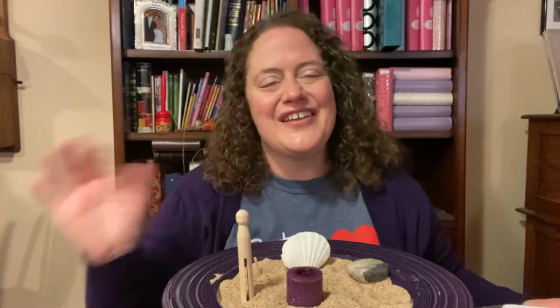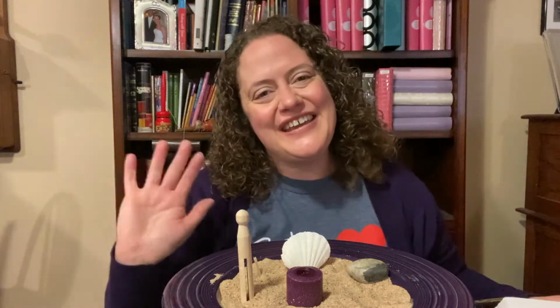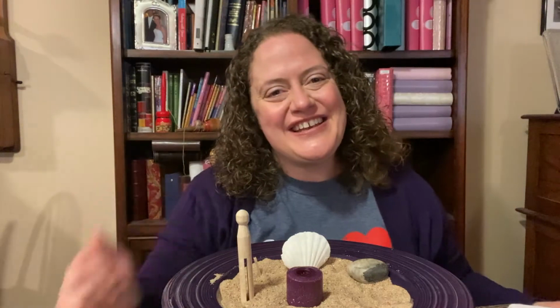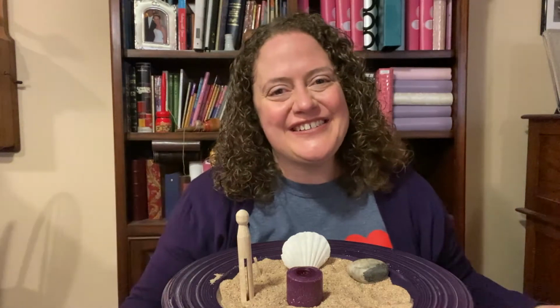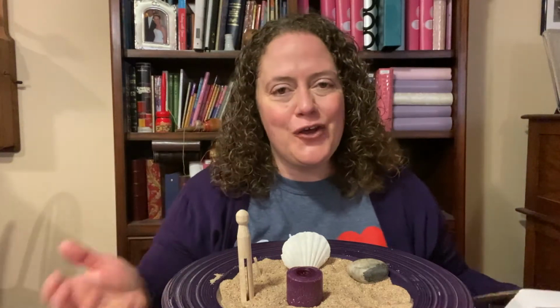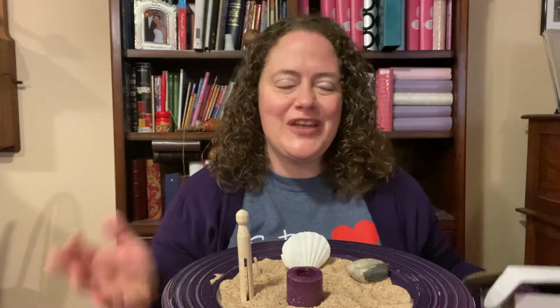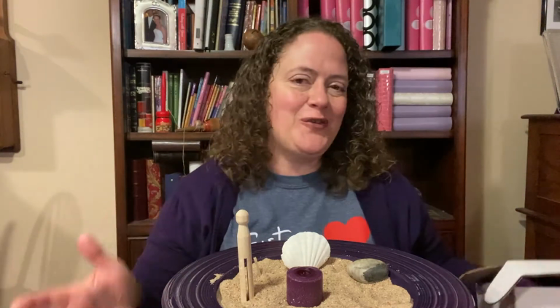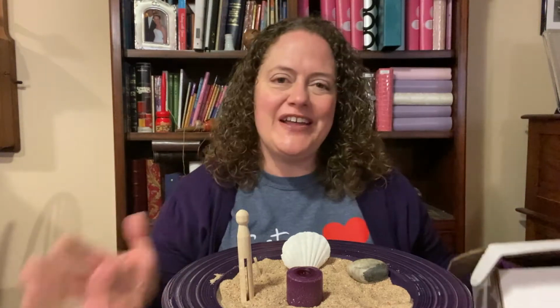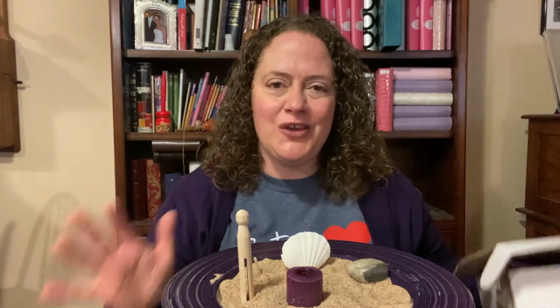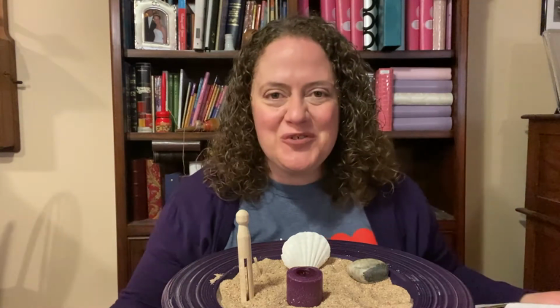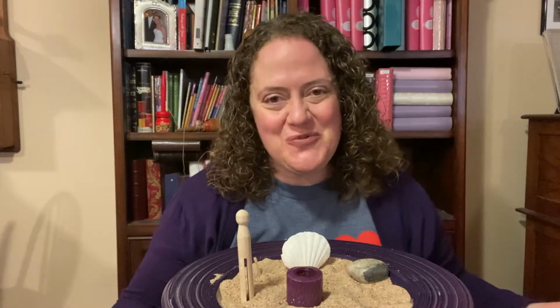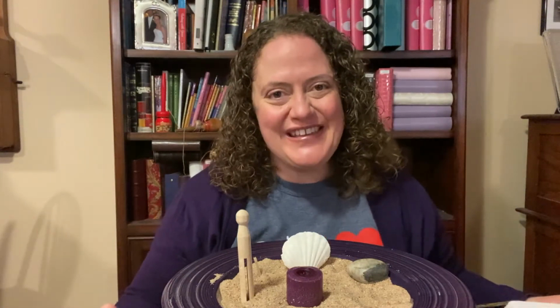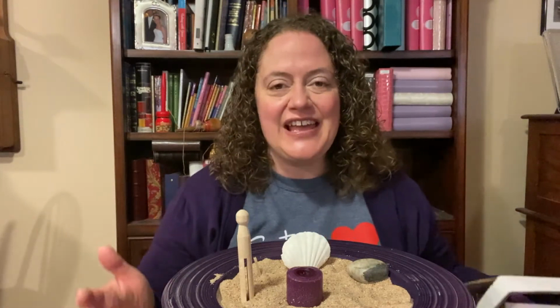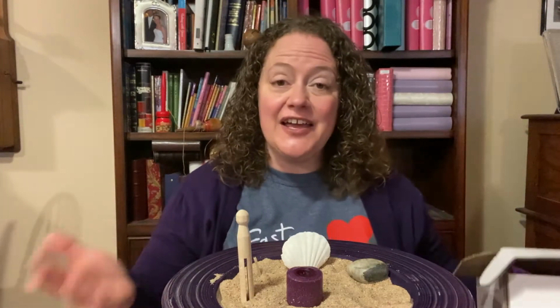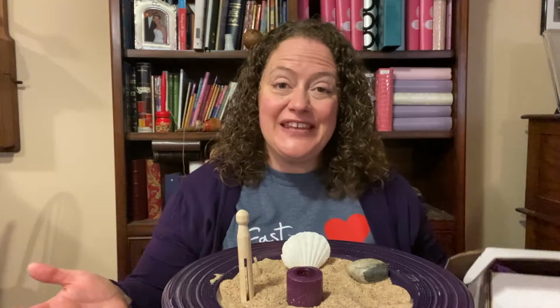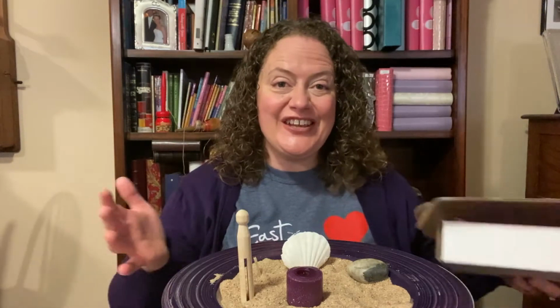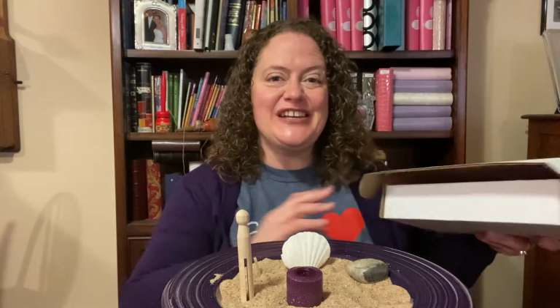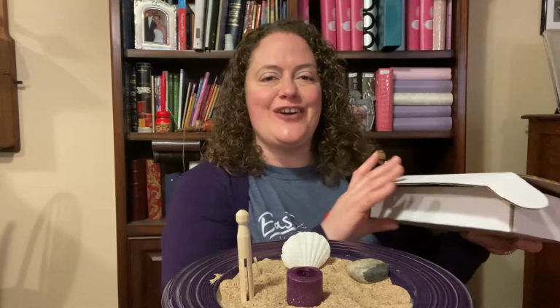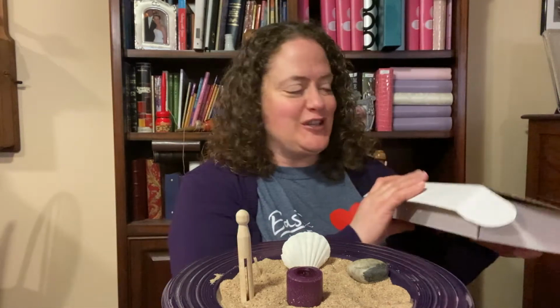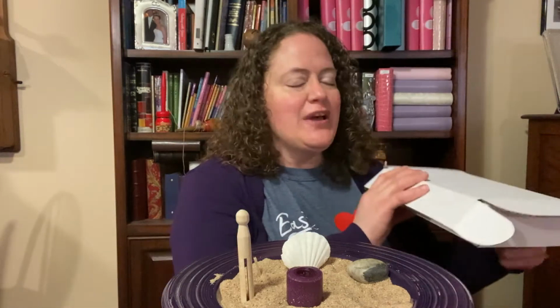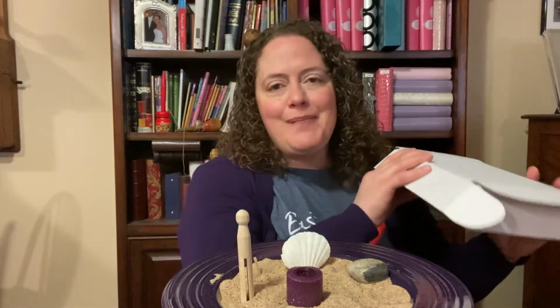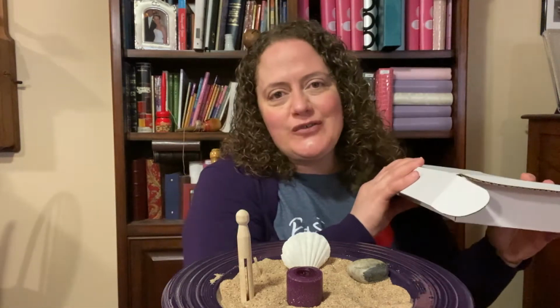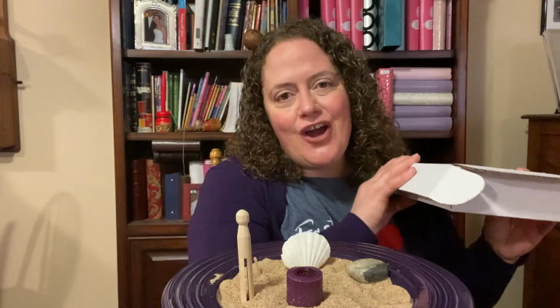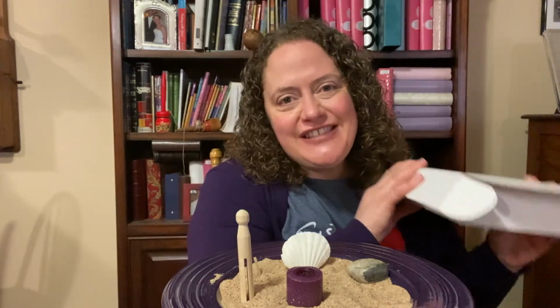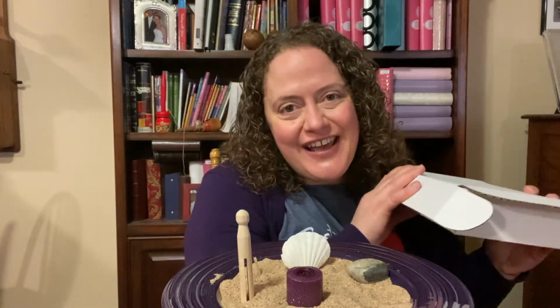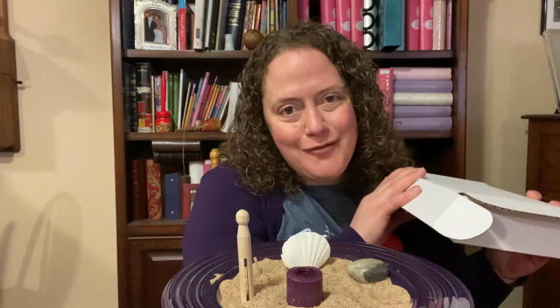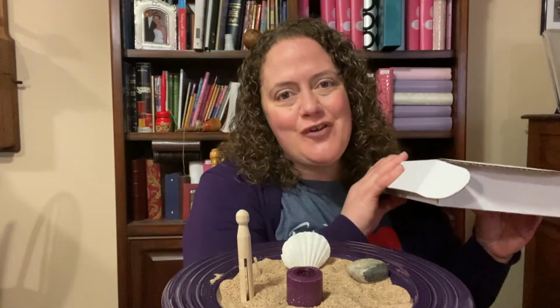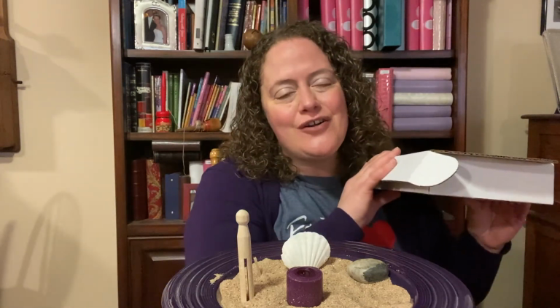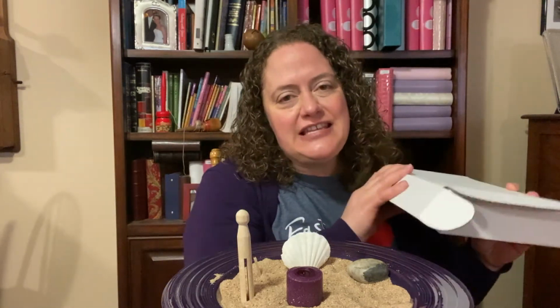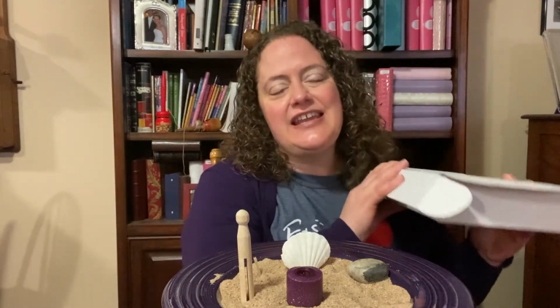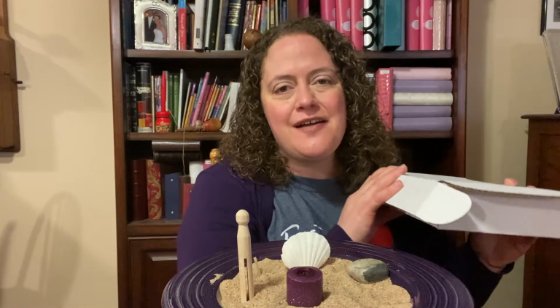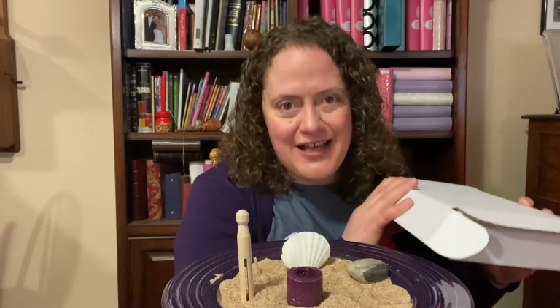Hi, East Heights. I hope that you've had a wonderful week. I am here getting ready to talk to you about our sixth item from our Lent in a Box.